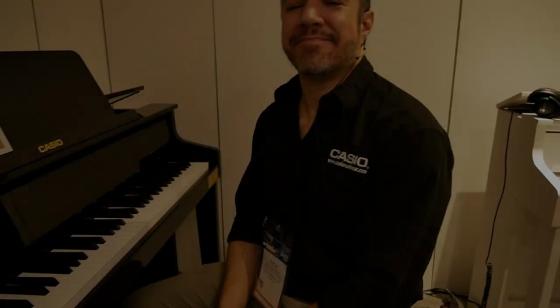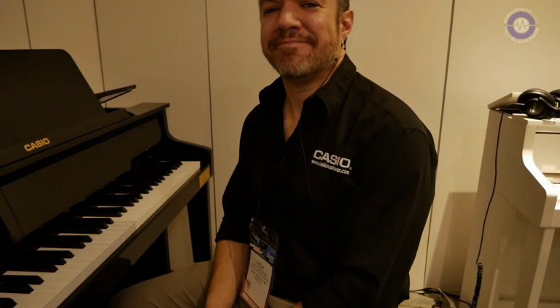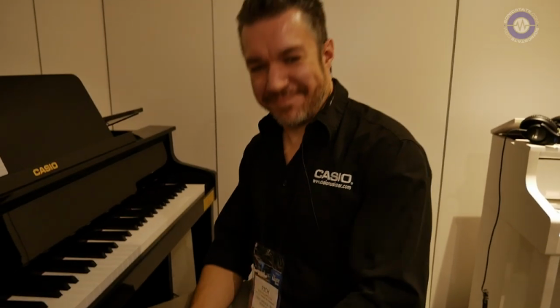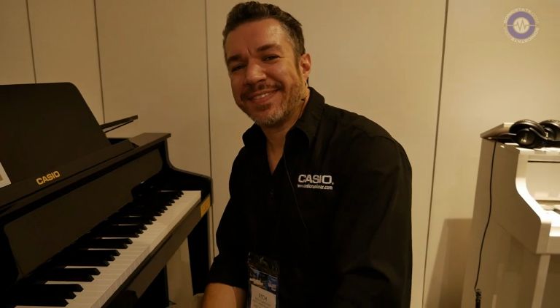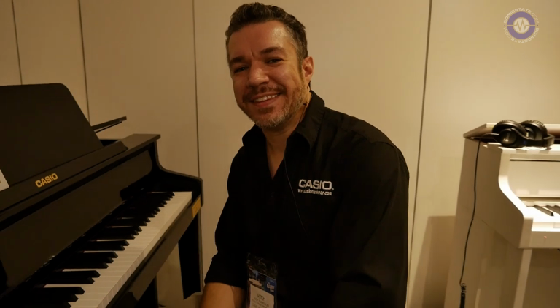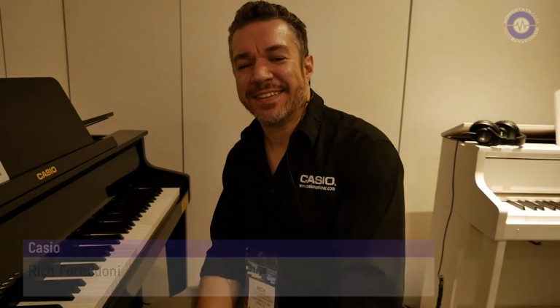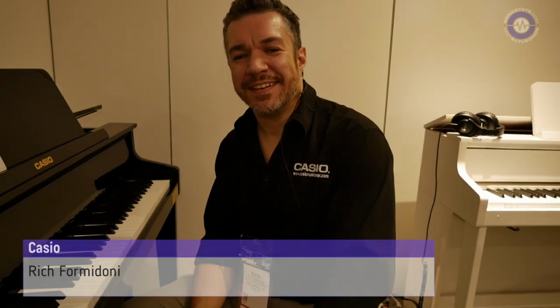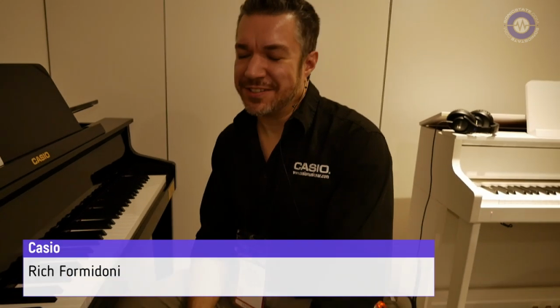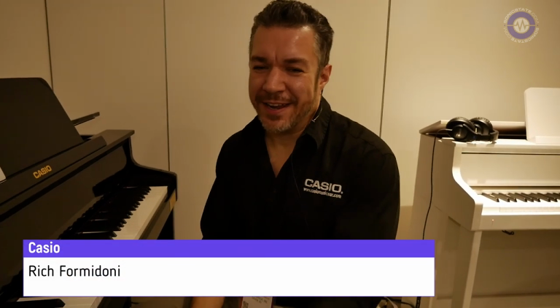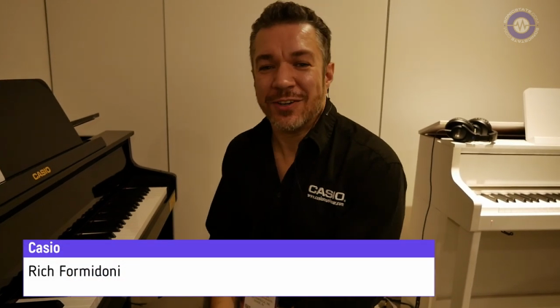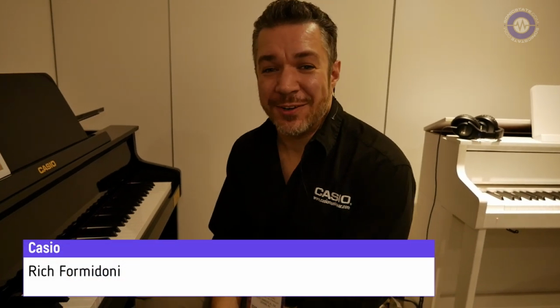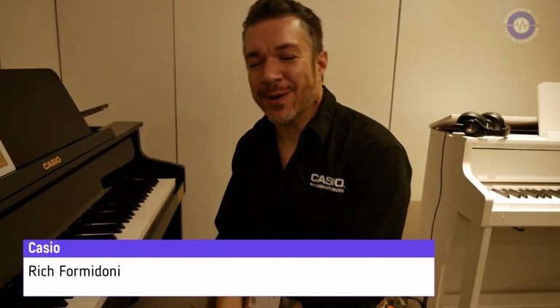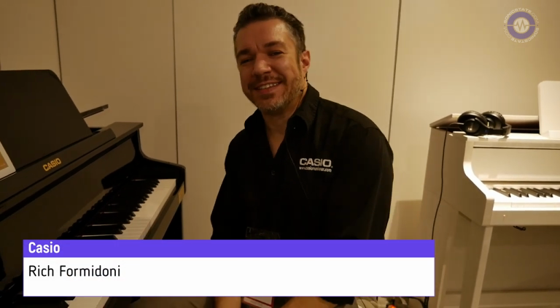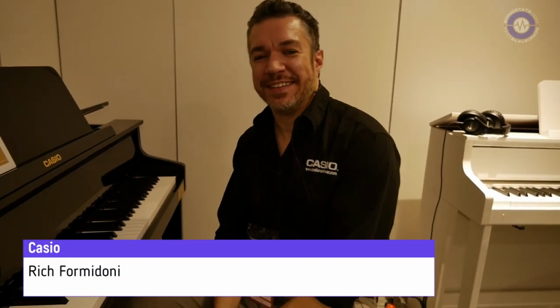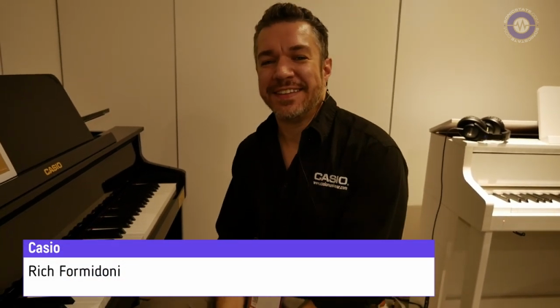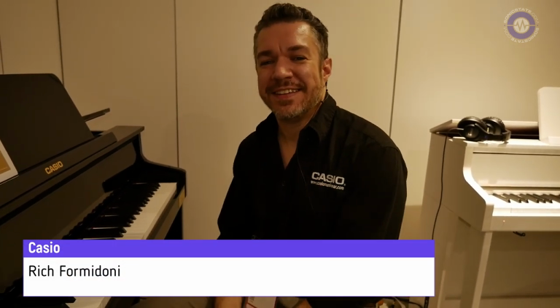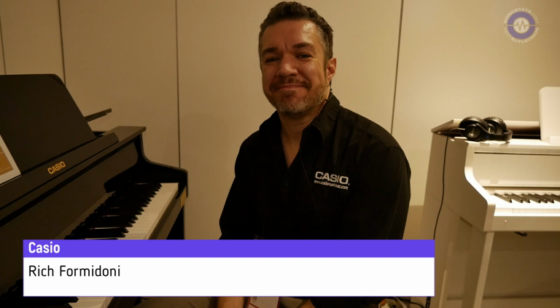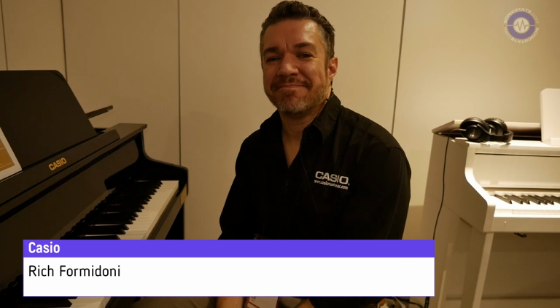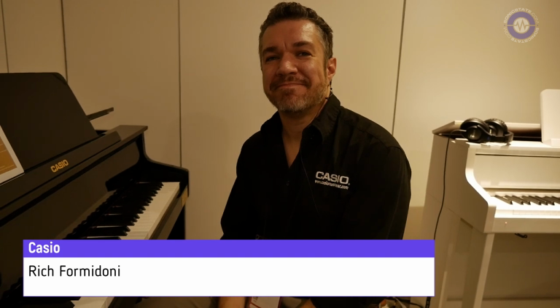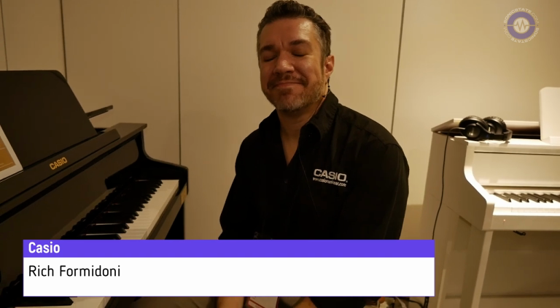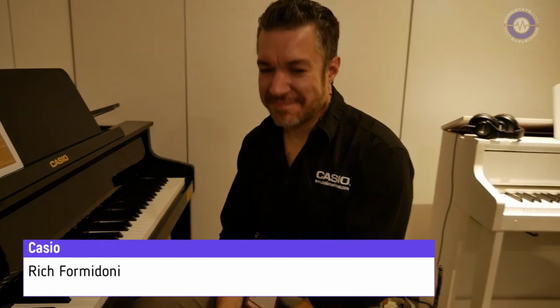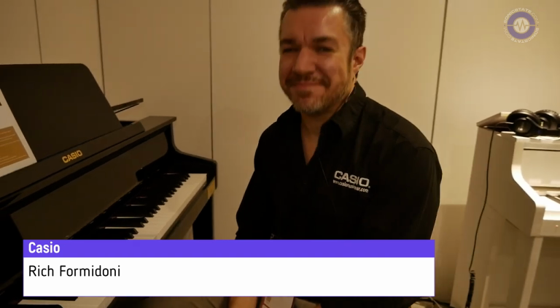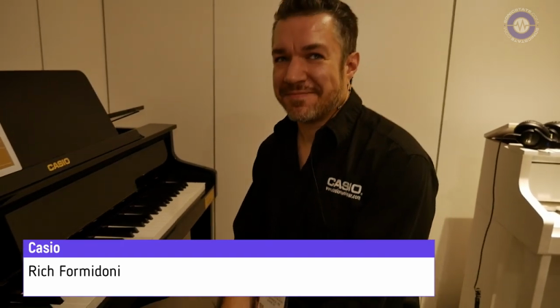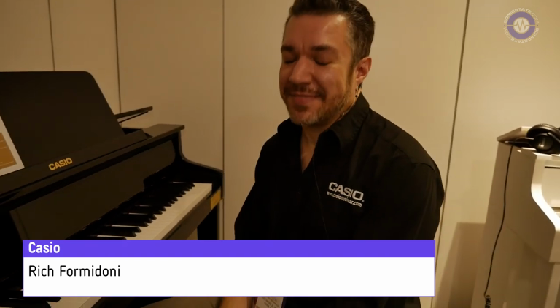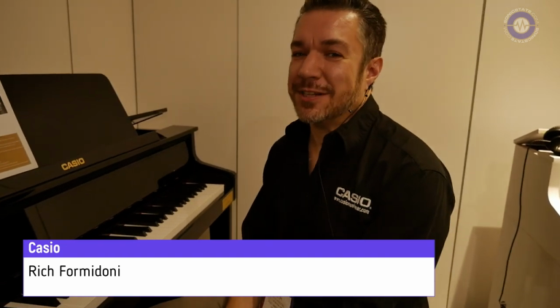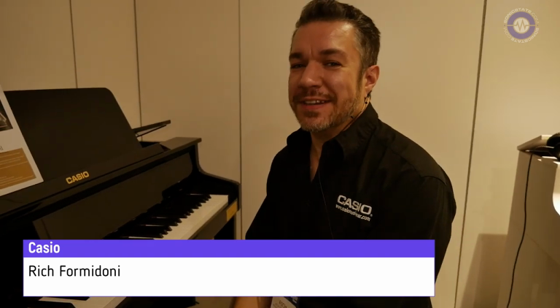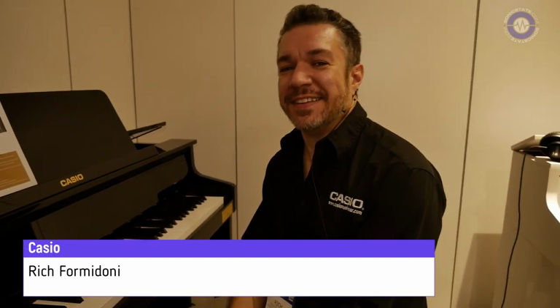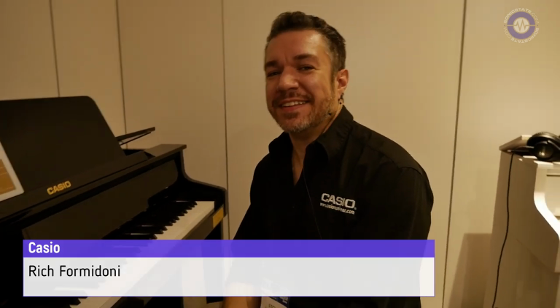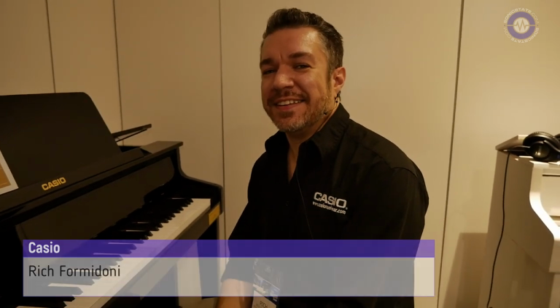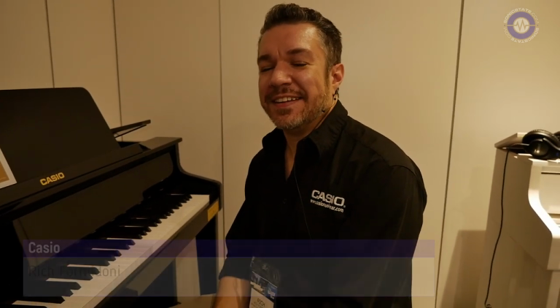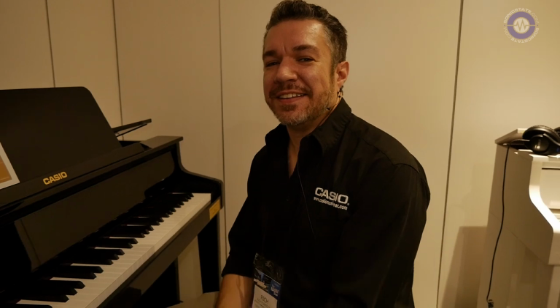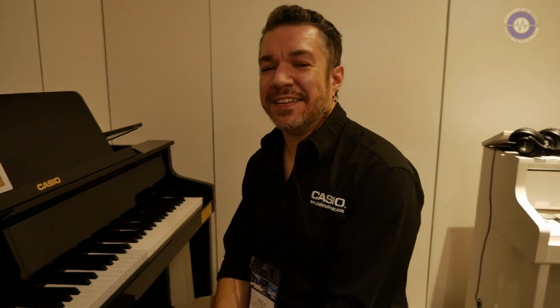Hey Rich! Rich Formidoni, how are you? Not too bad, Nick. Good to see you as always. I must admit it's really nice being in this quiet demo room with some air conditioning. Absolutely. As I'm sure you'll probably try and spend much of your time.